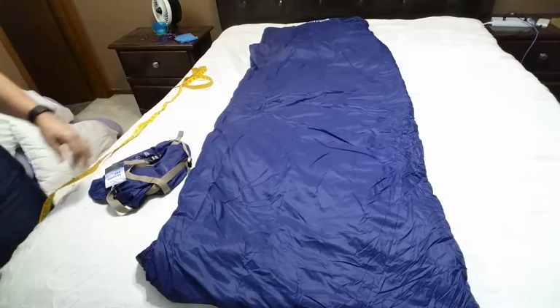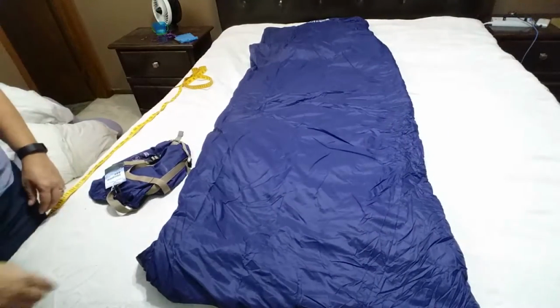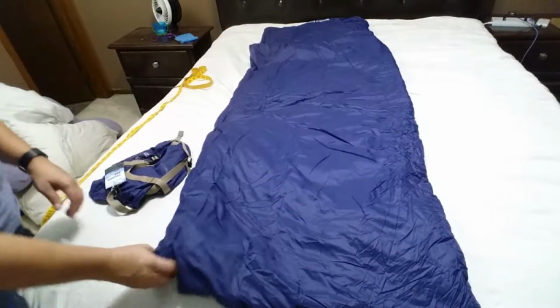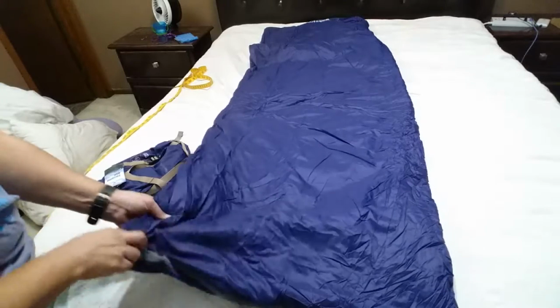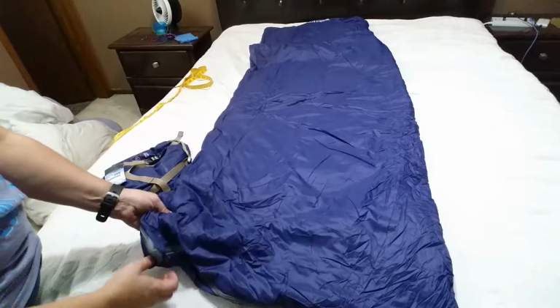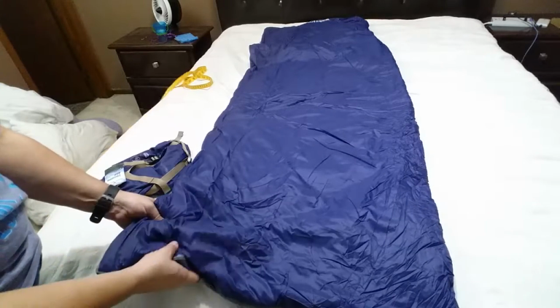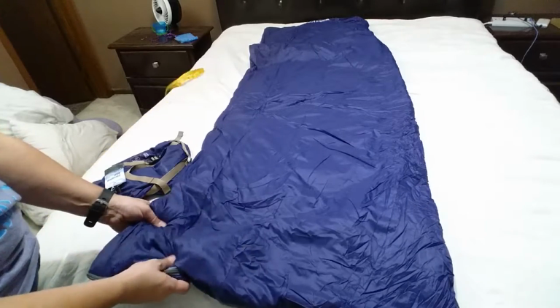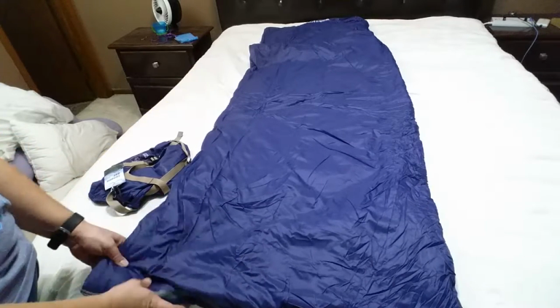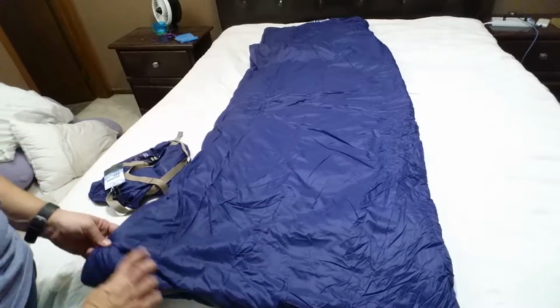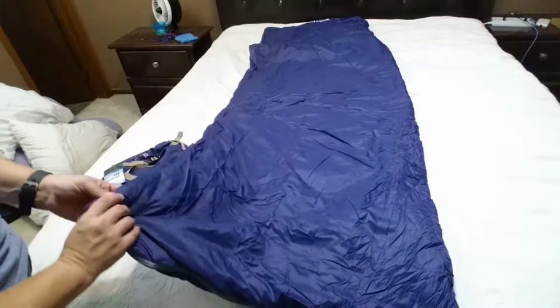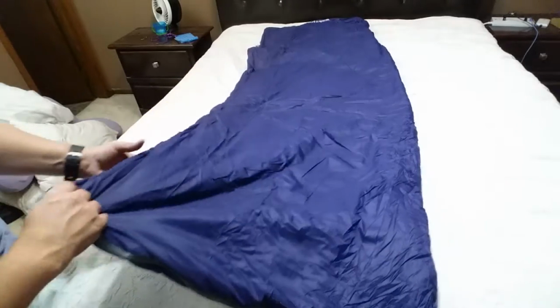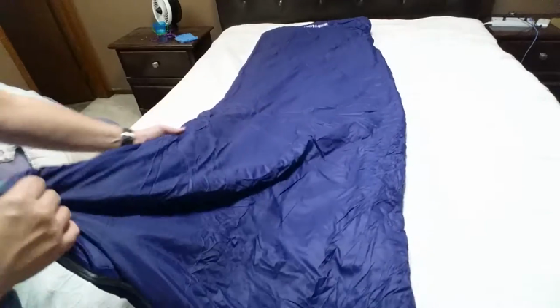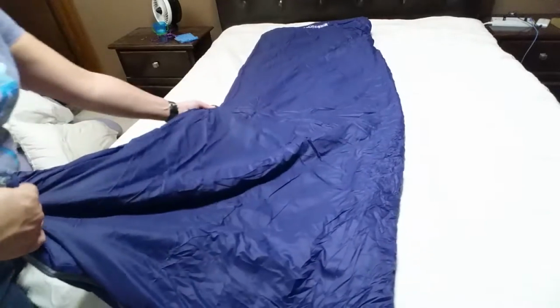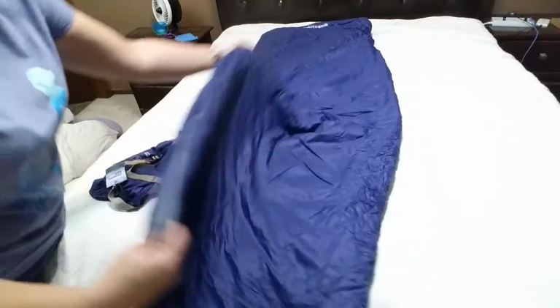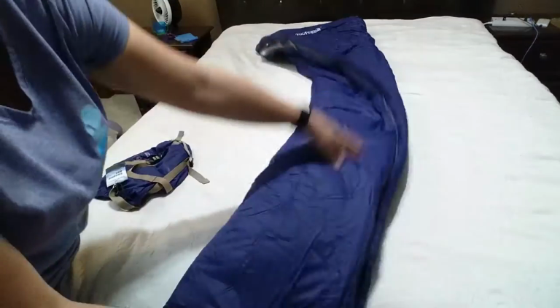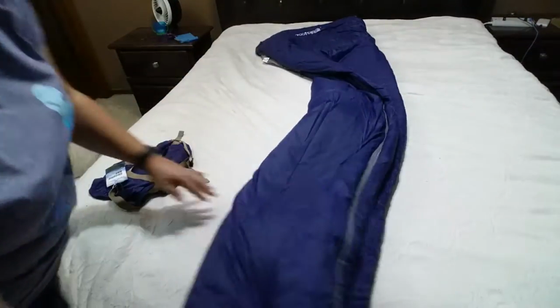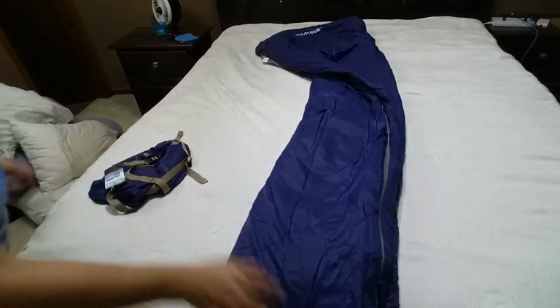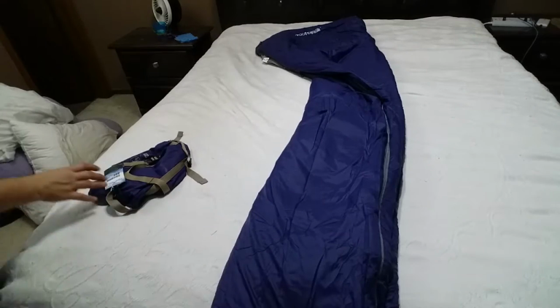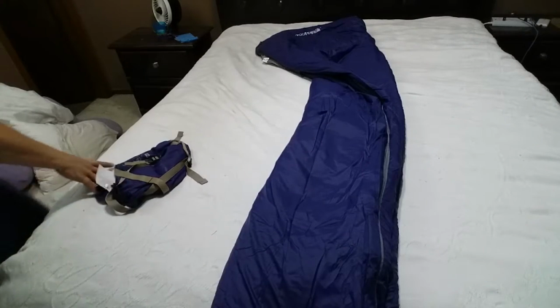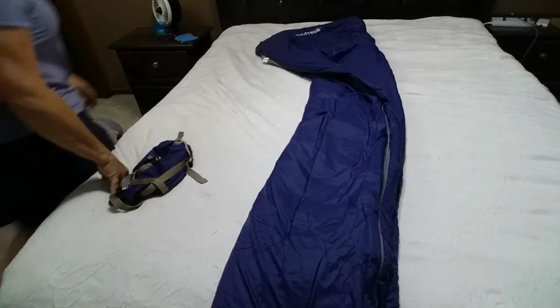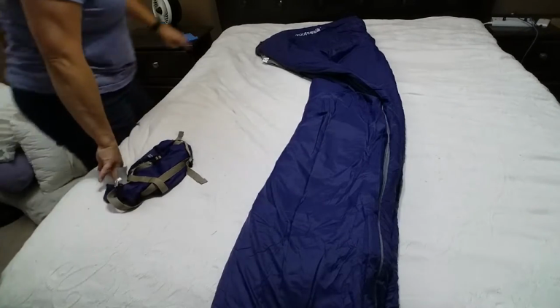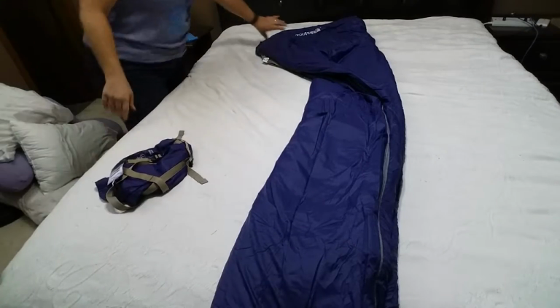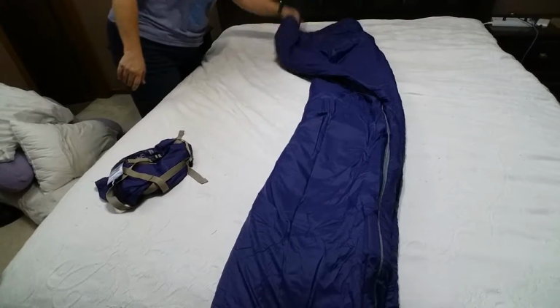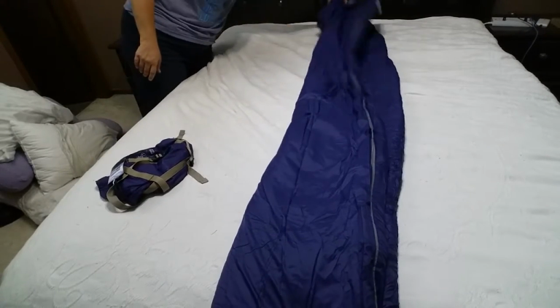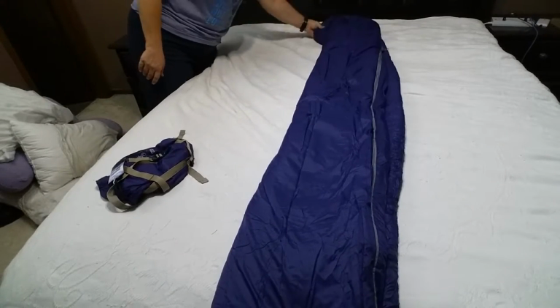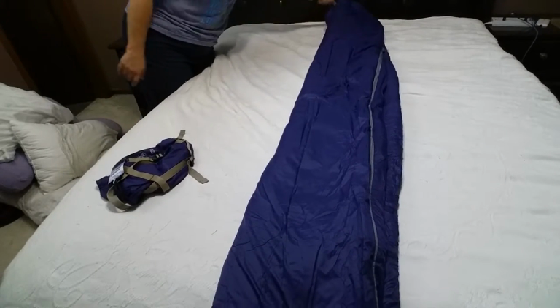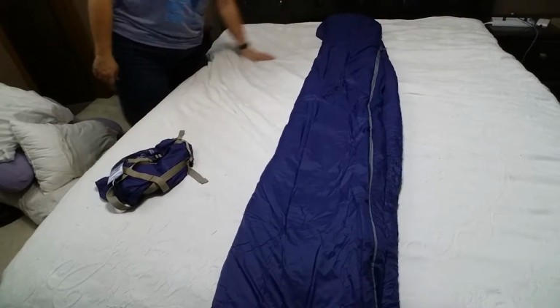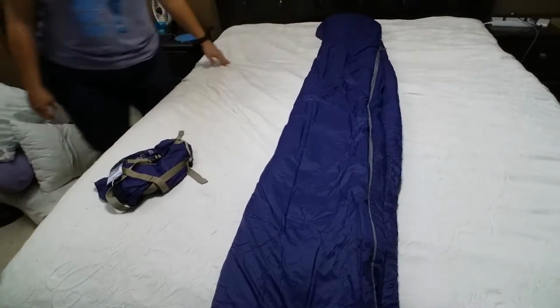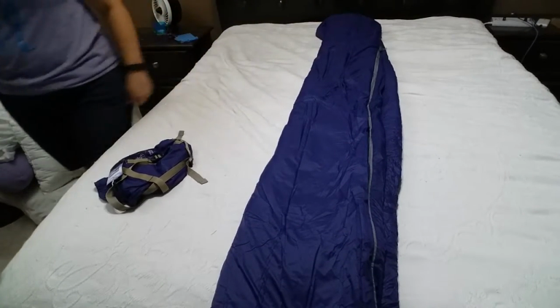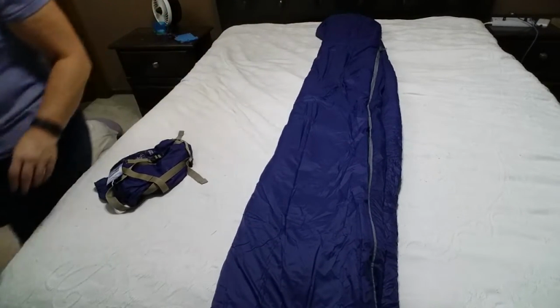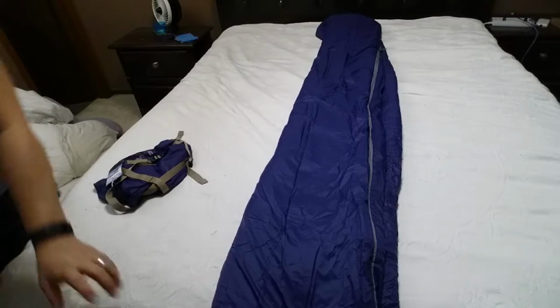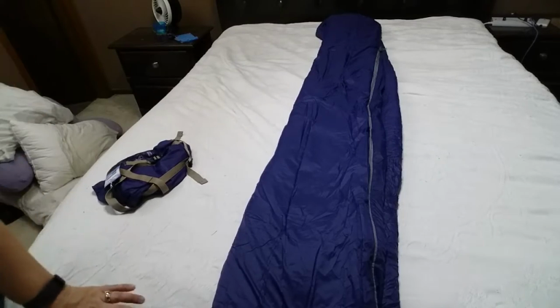Very soft material, very plushy material. But it's not a very heavyweight sleeping bag, so do keep that in mind. But this would be an ideal sleeping bag for summer.